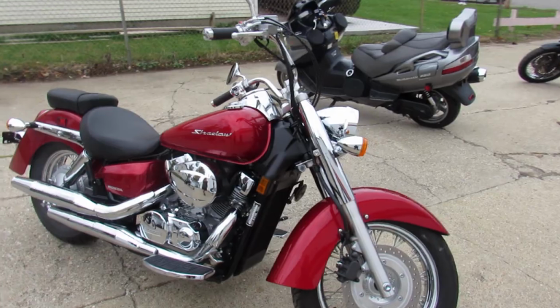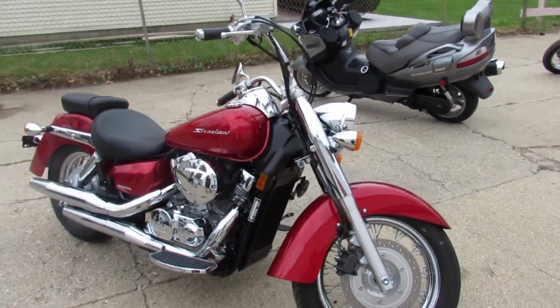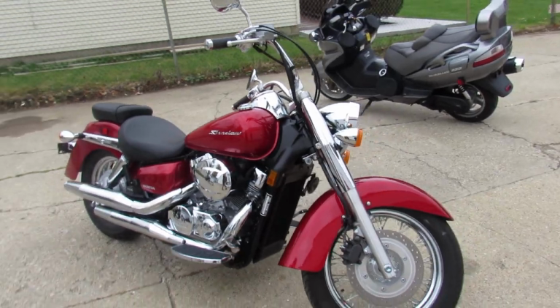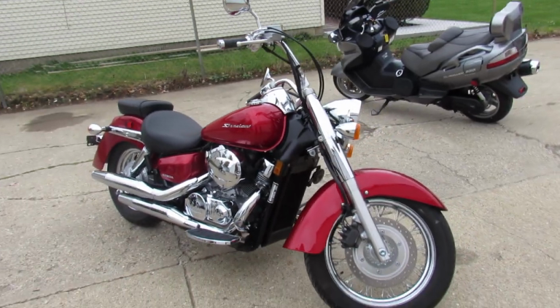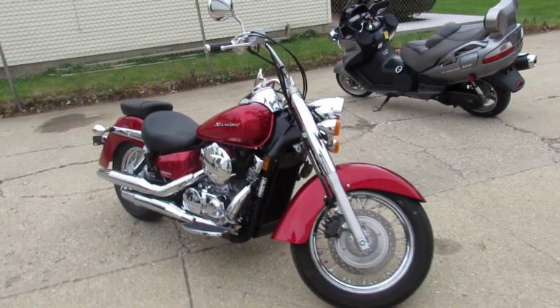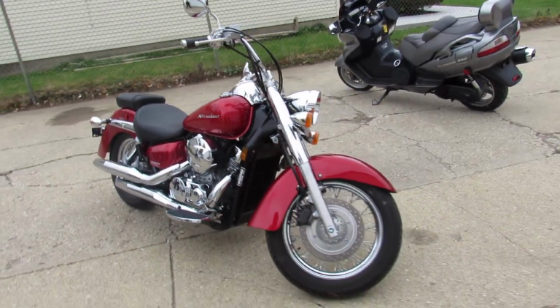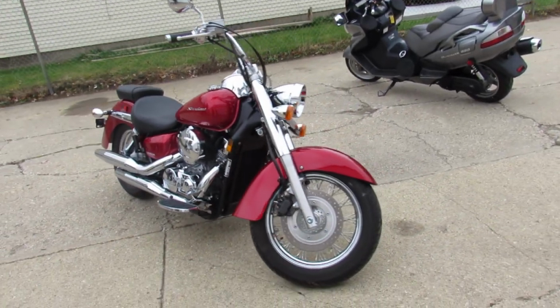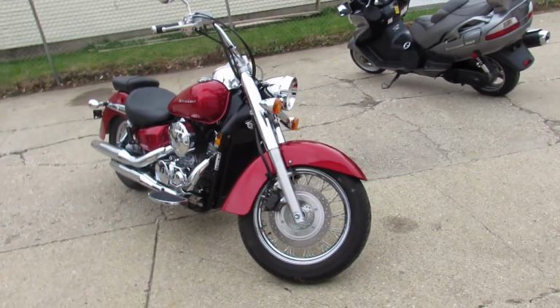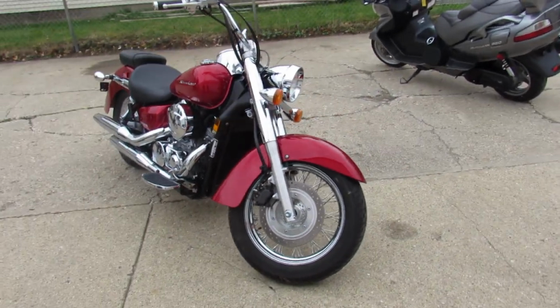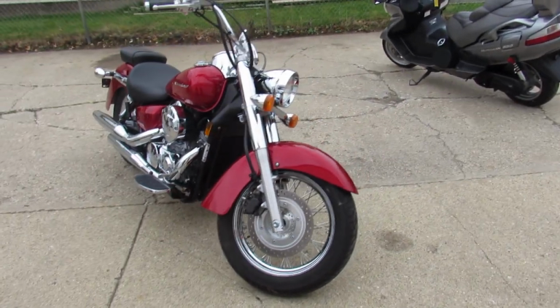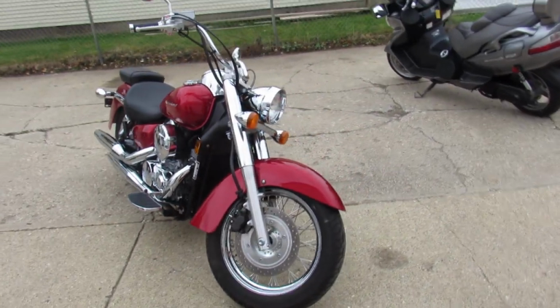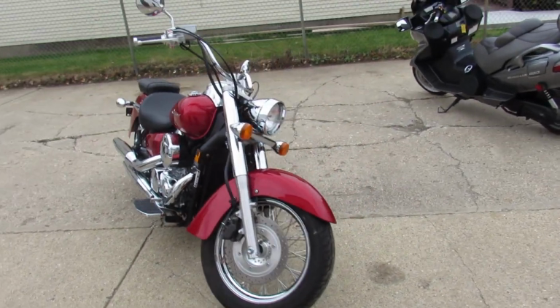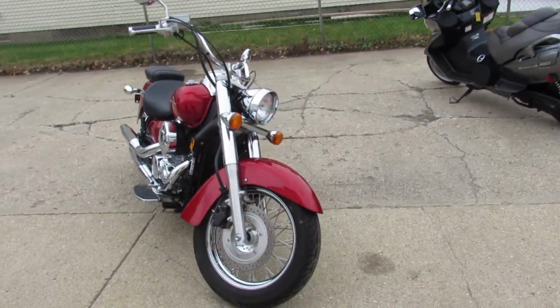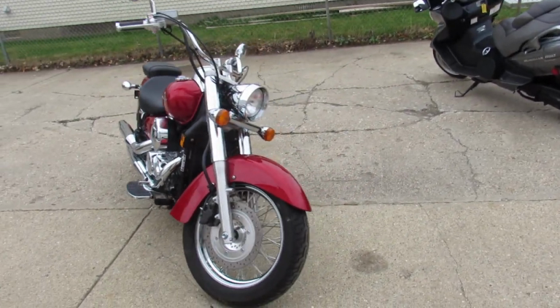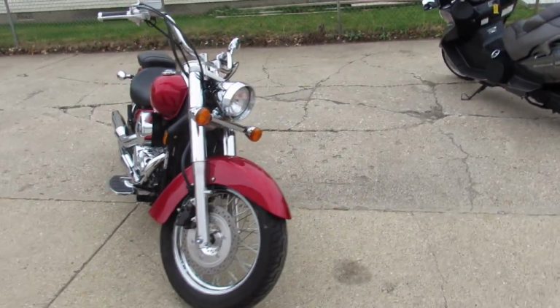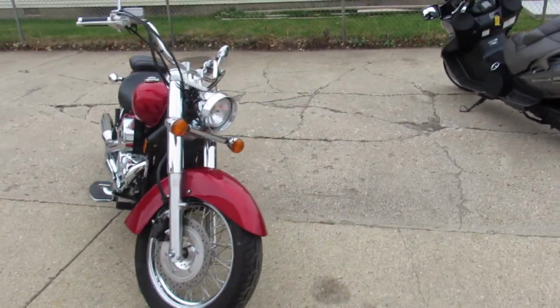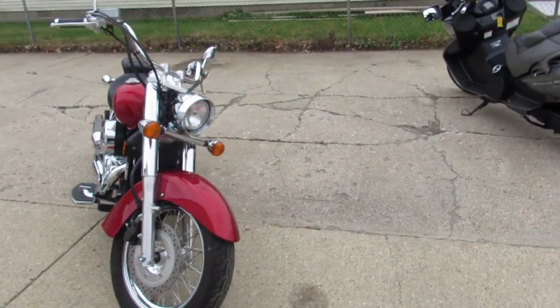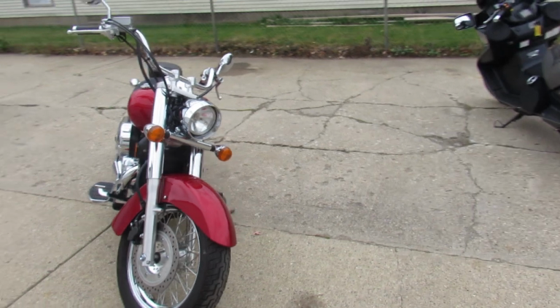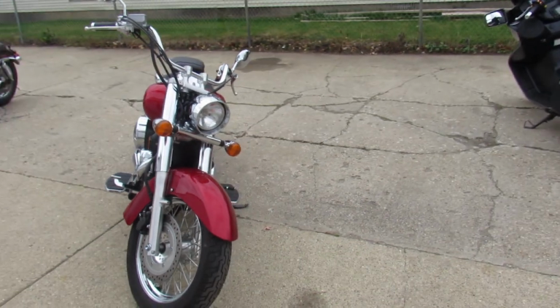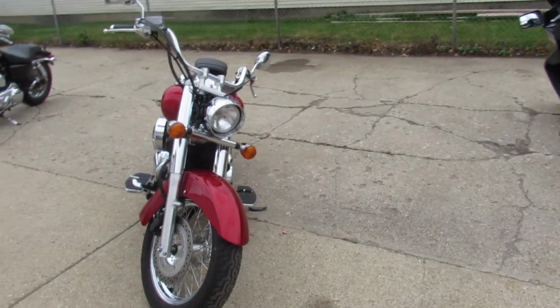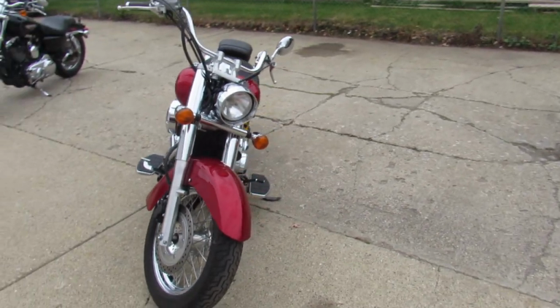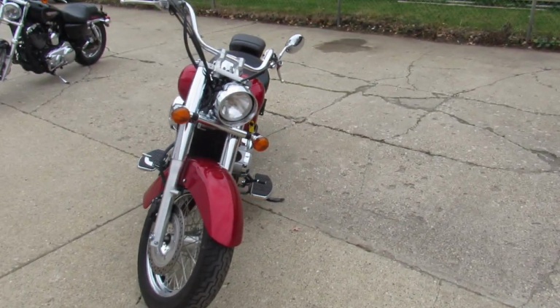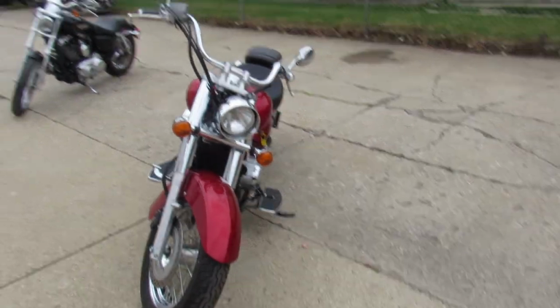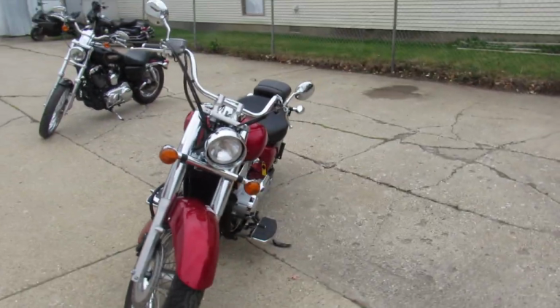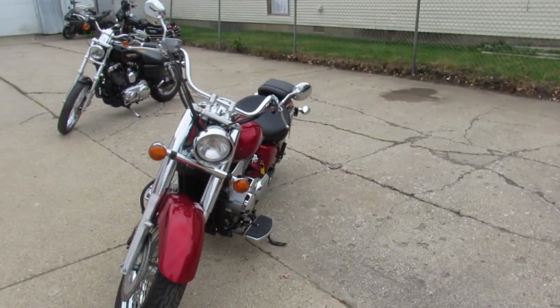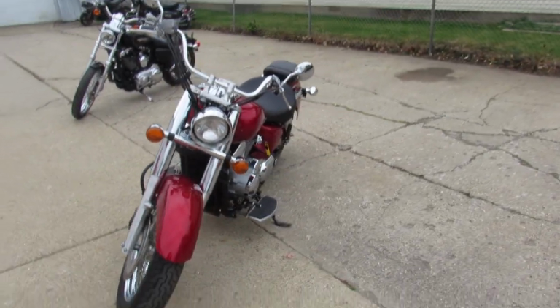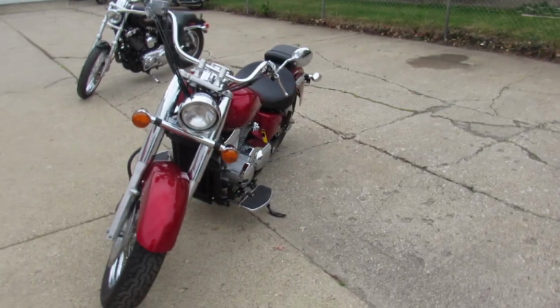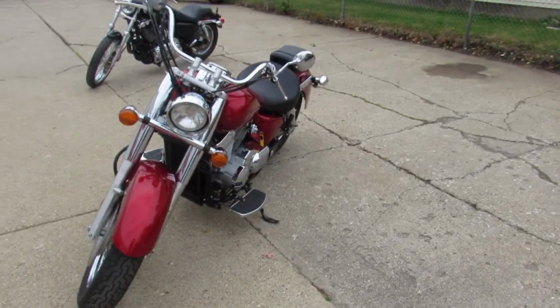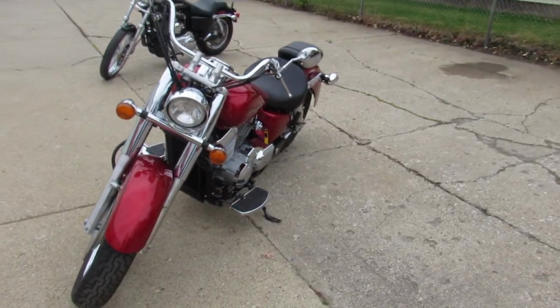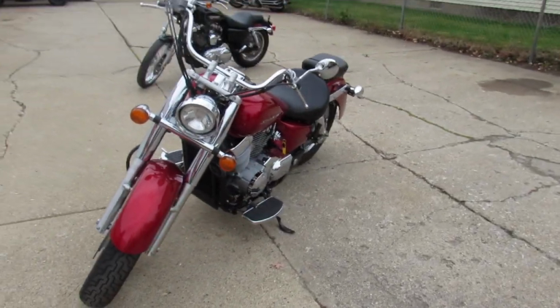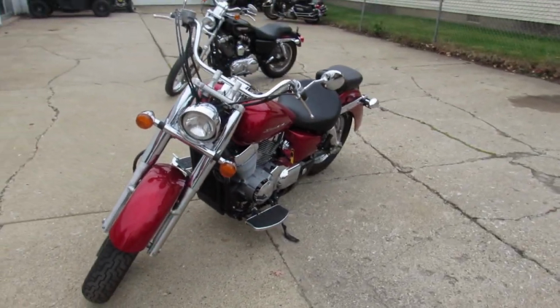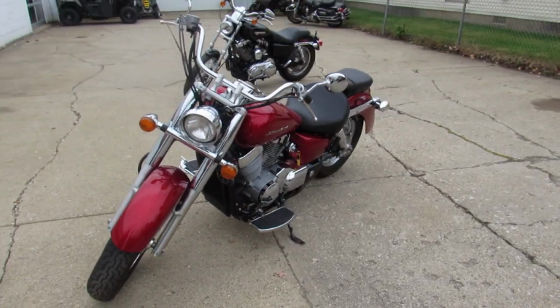This one here — 2016 Shadow Aero 750 for sale. Comes with only 2,803 miles. This one's not even broken in yet guys, it's perfect.